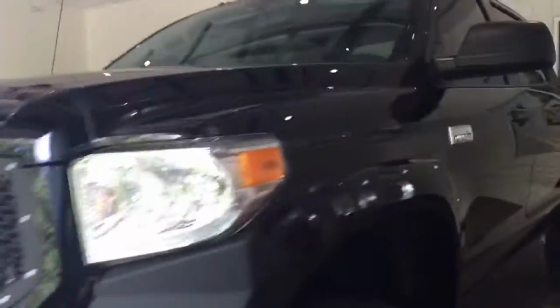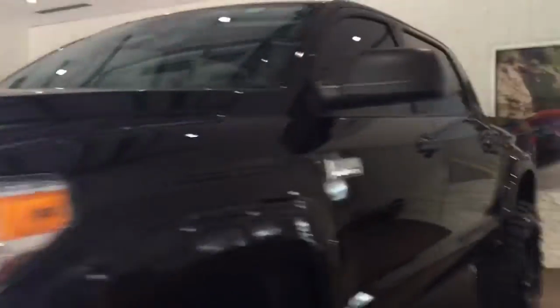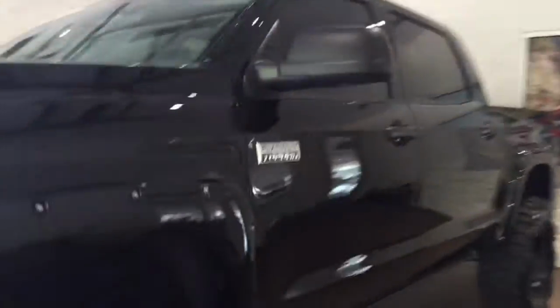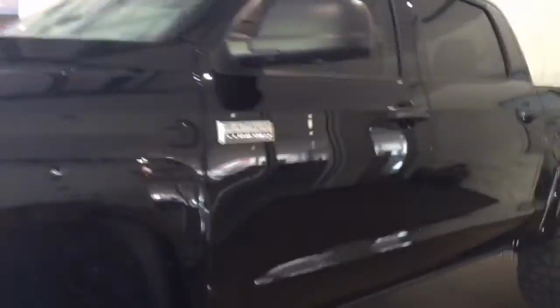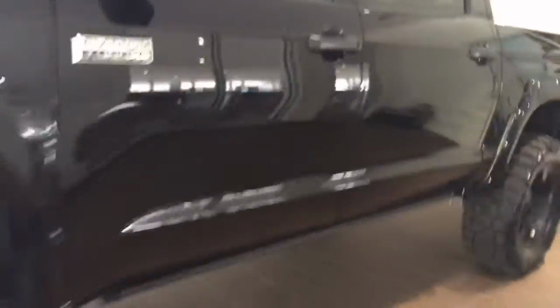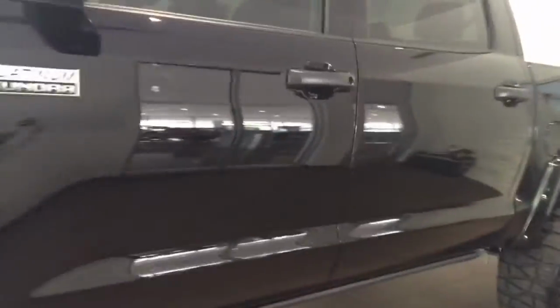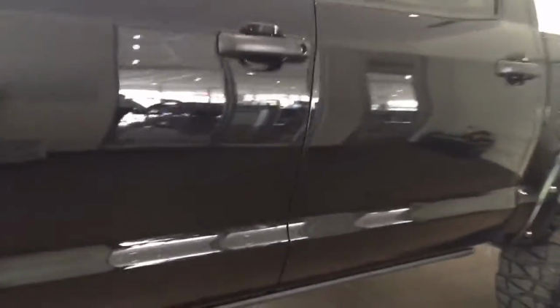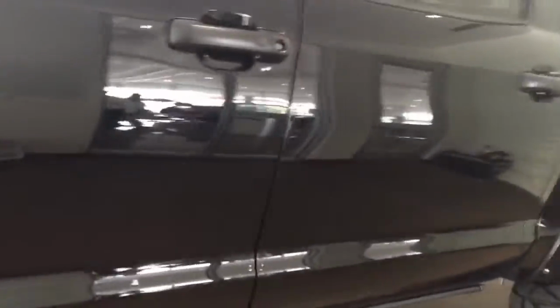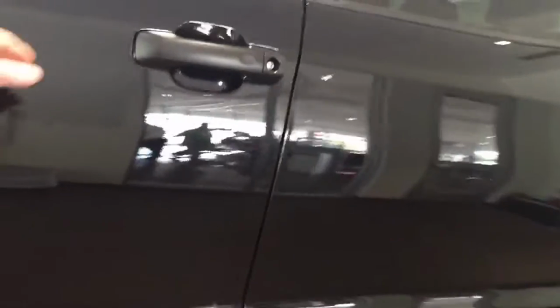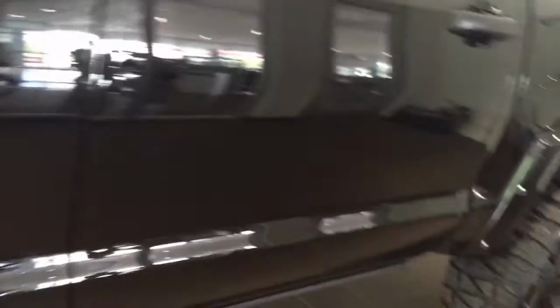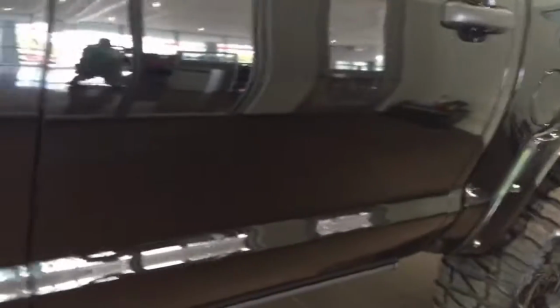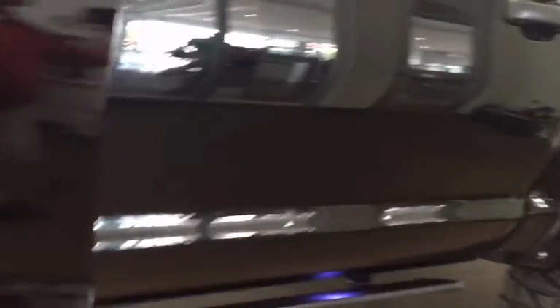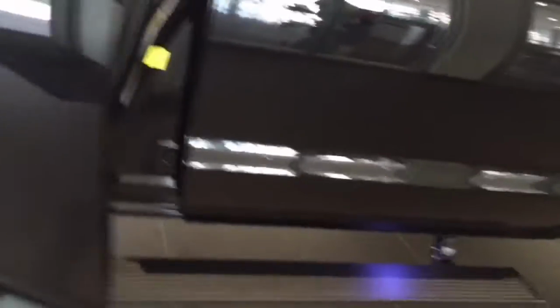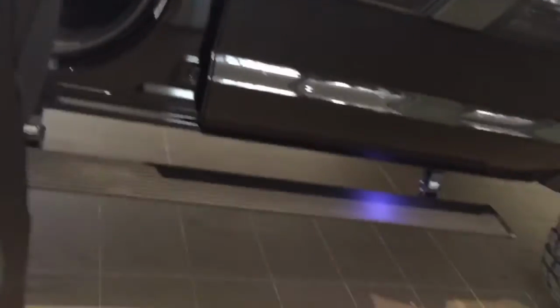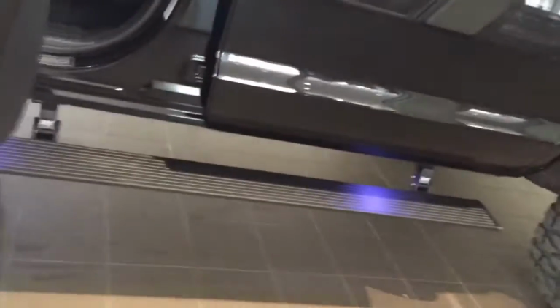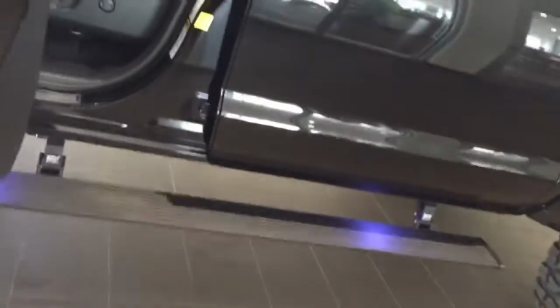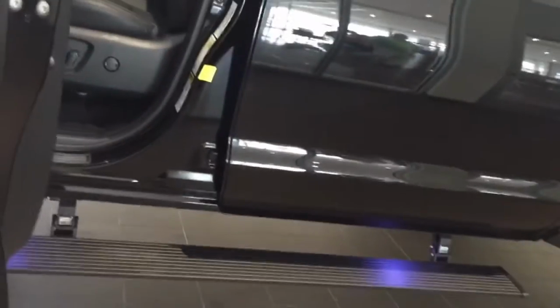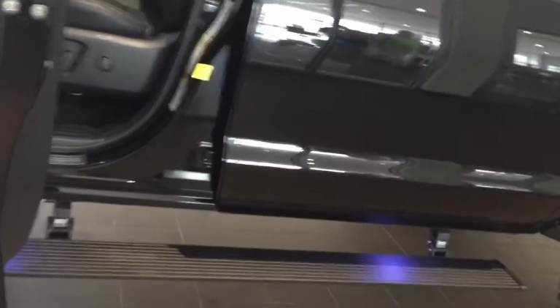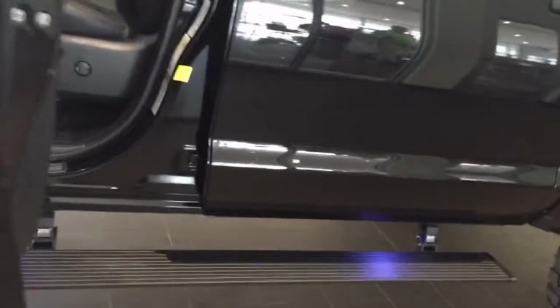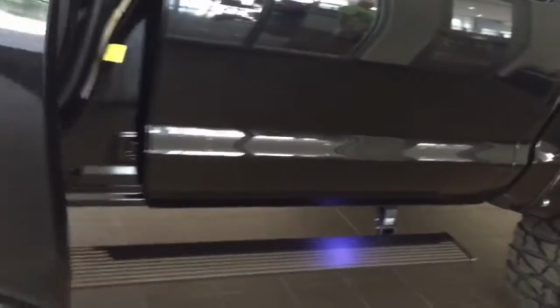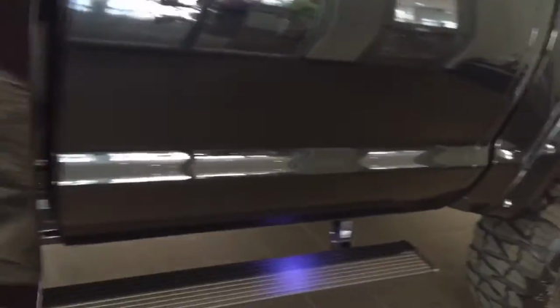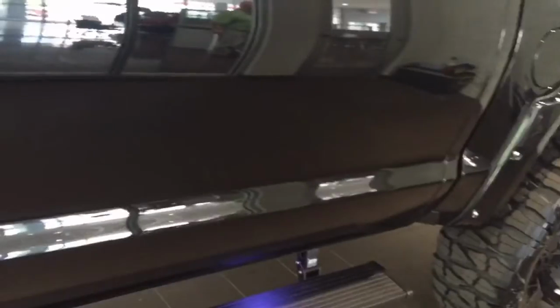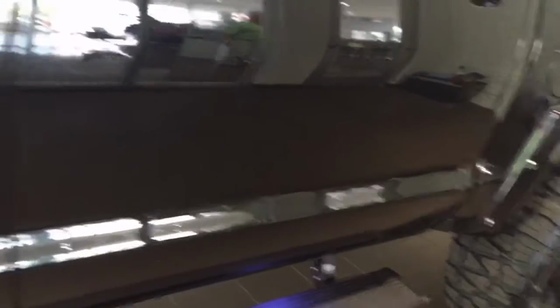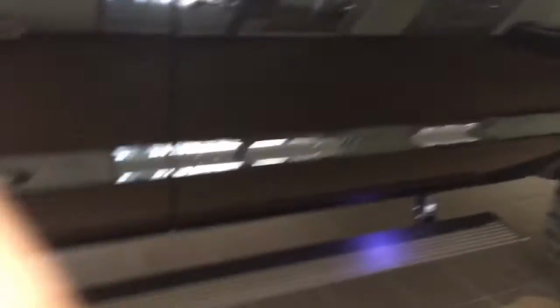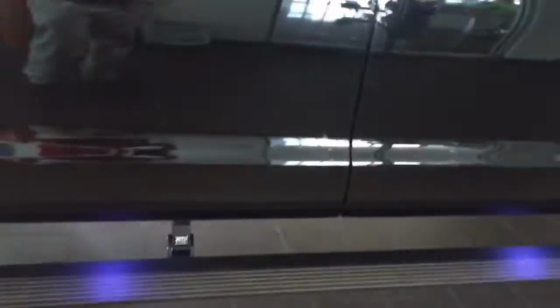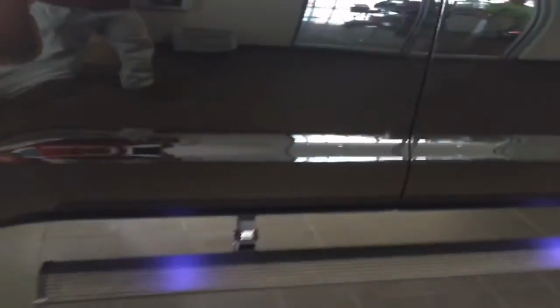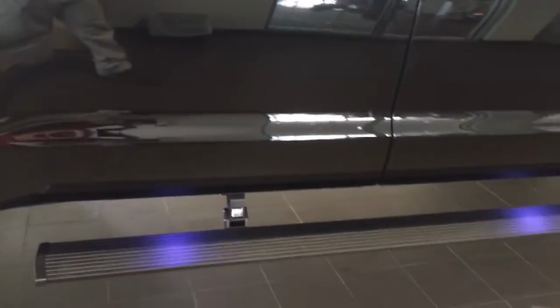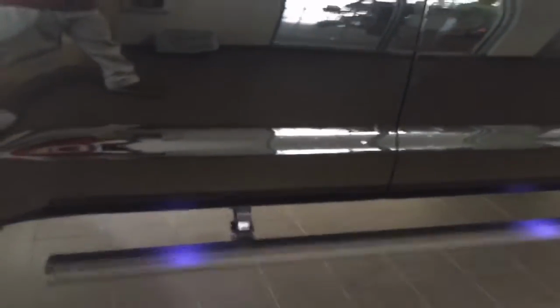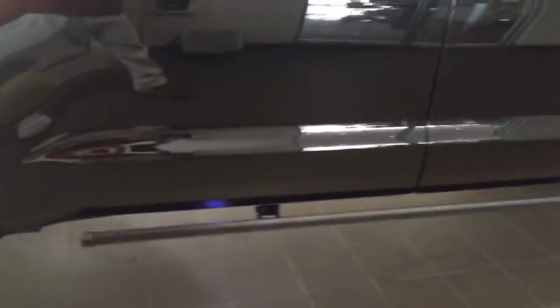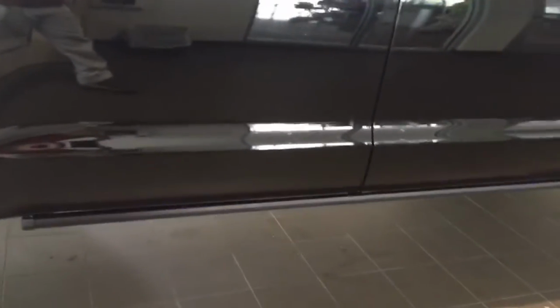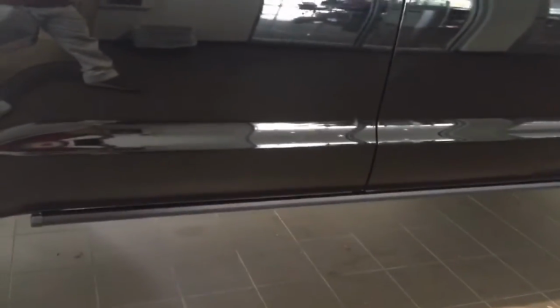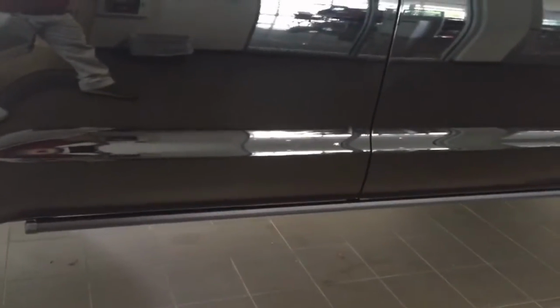One cool thing I wanted to show you are the running boards — automatic running boards. Check those out. And they lift you back up.